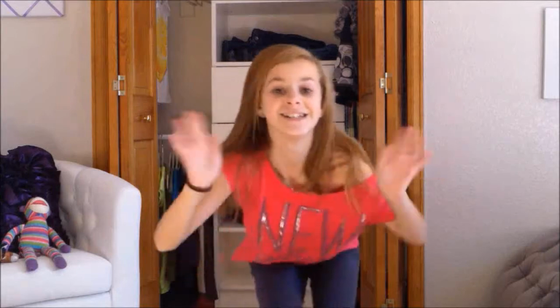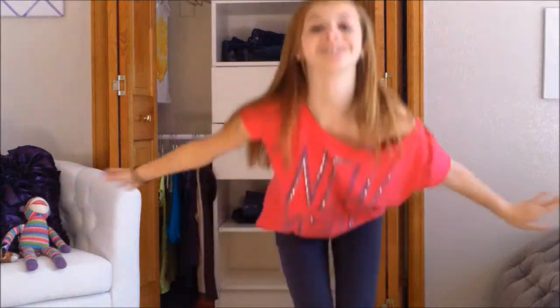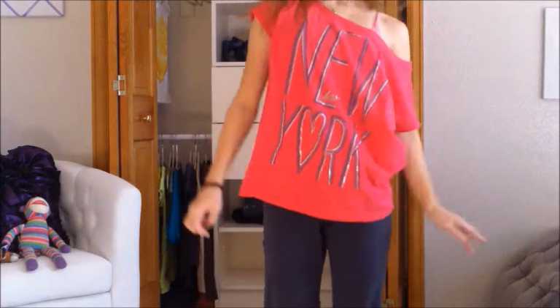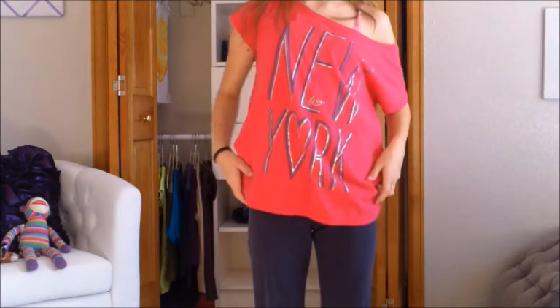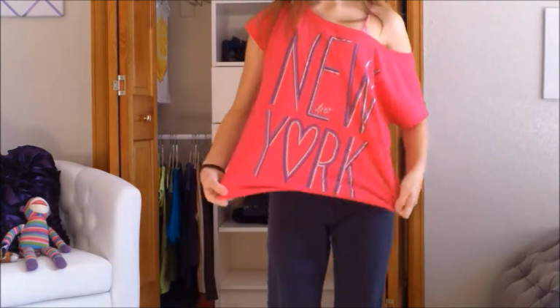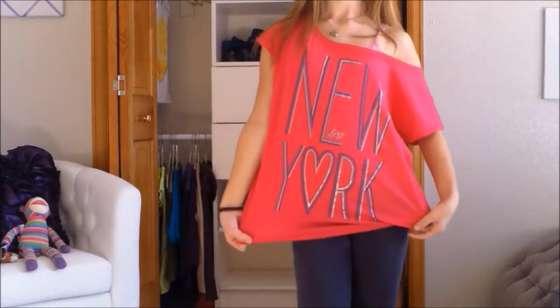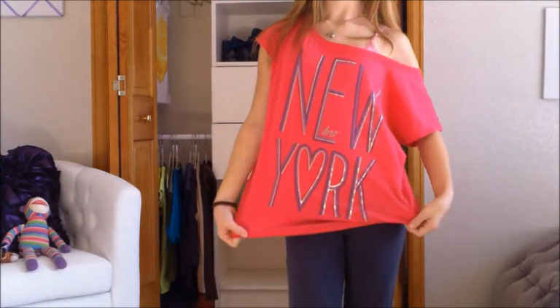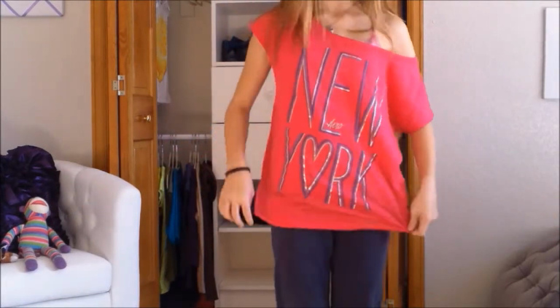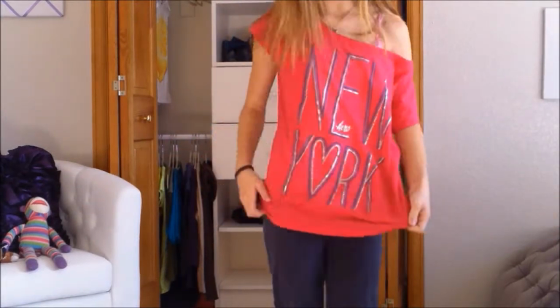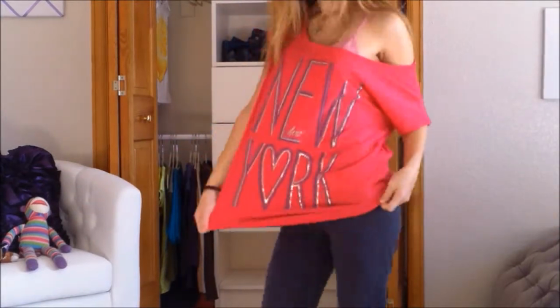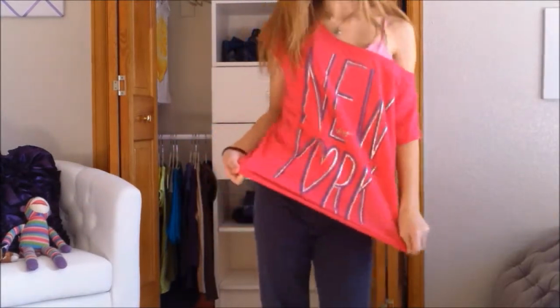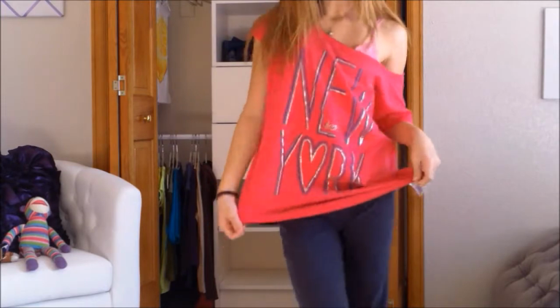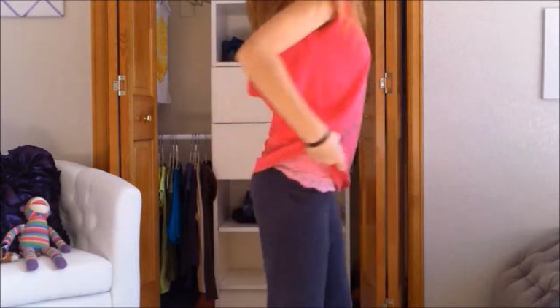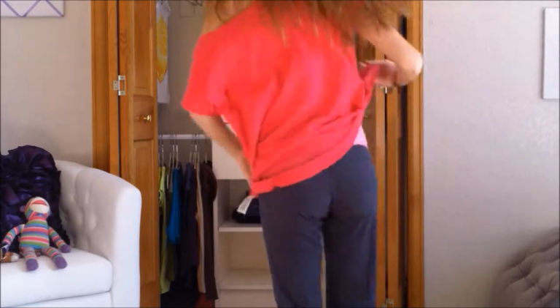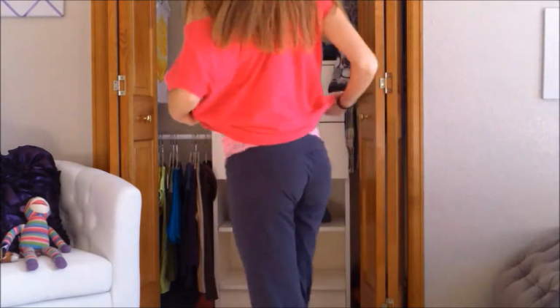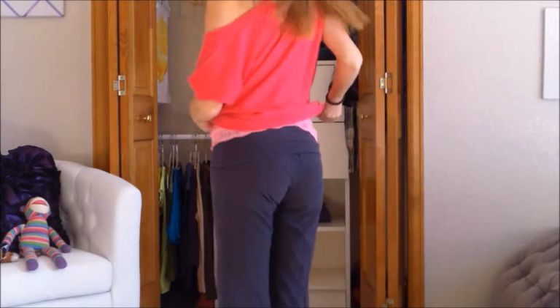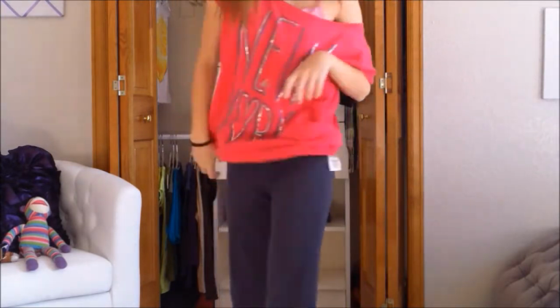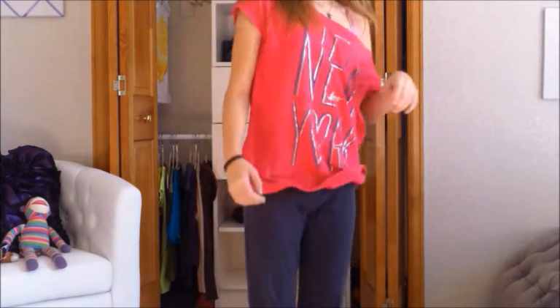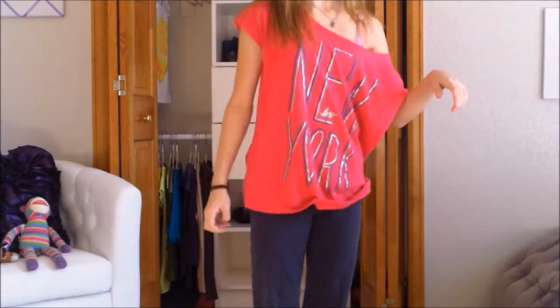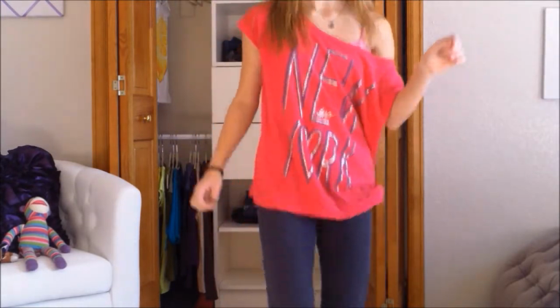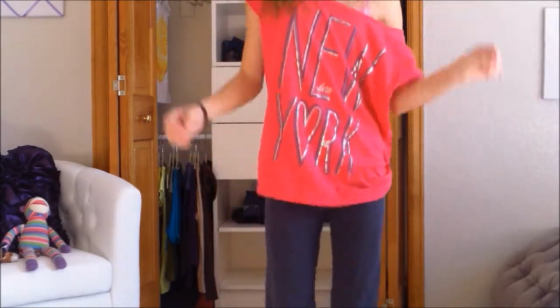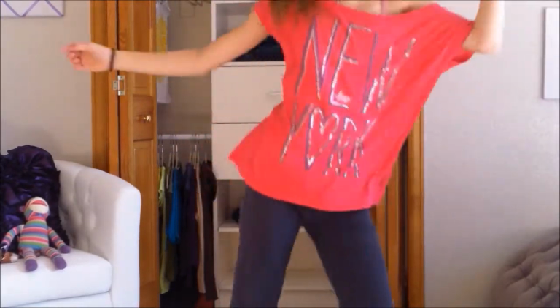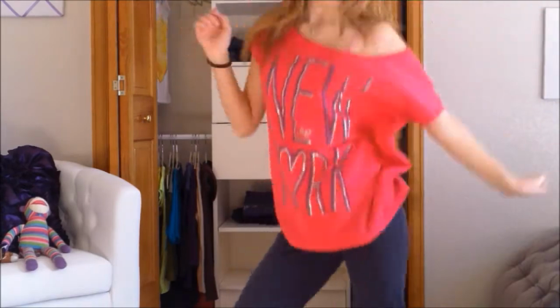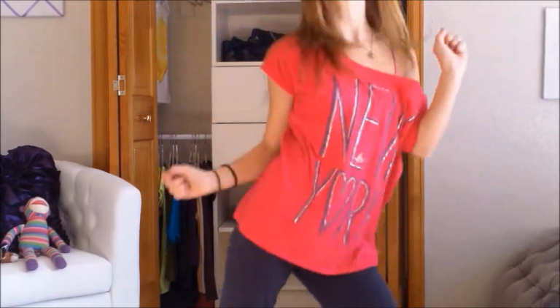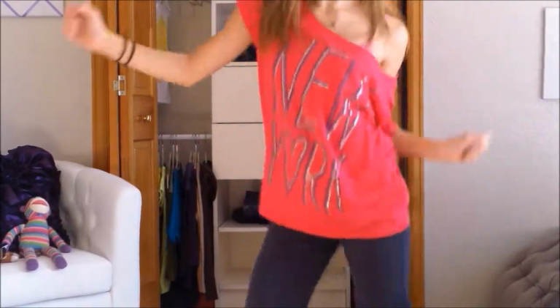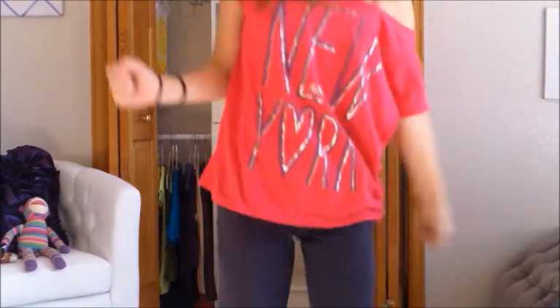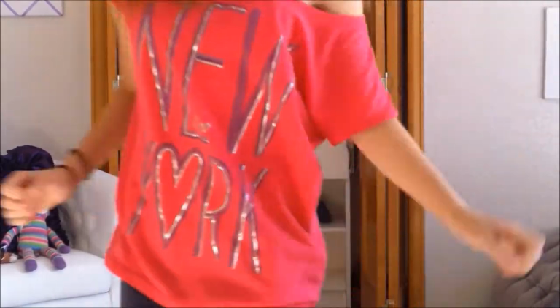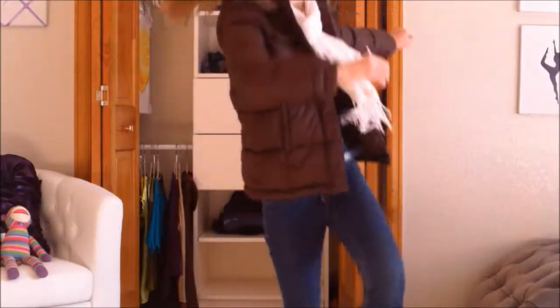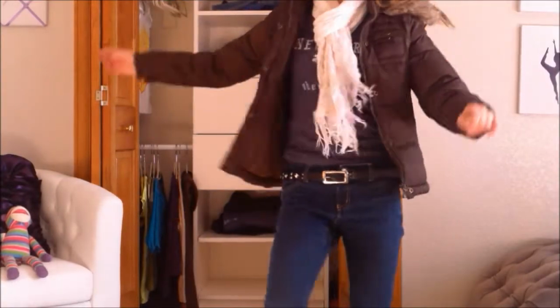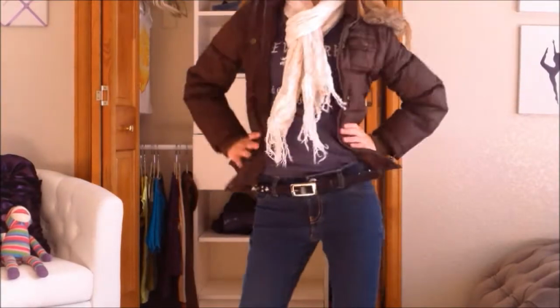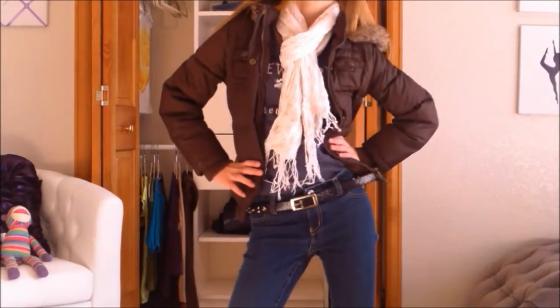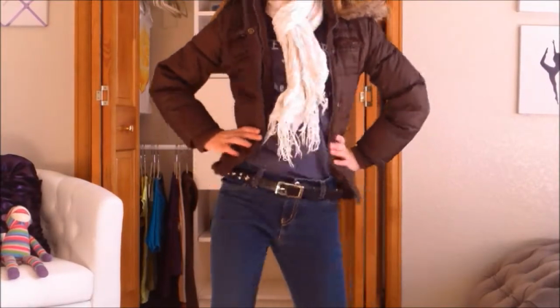Hi guys, this is the first outfit. This is my fuchsia Aeropostale New York shirt, and I paired it with yoga pants, because I love yoga pants, and yoga pants are awesome. It's my favorite lounge outfit kind of all year round.